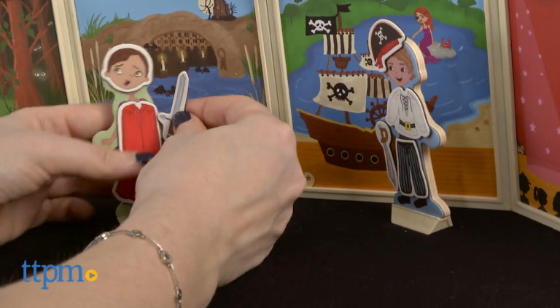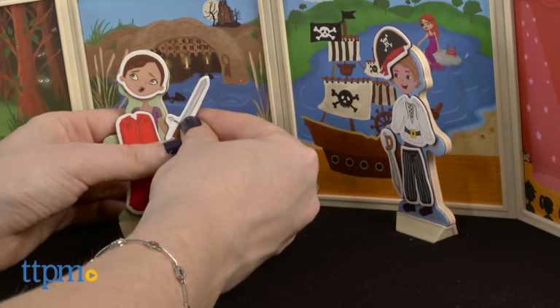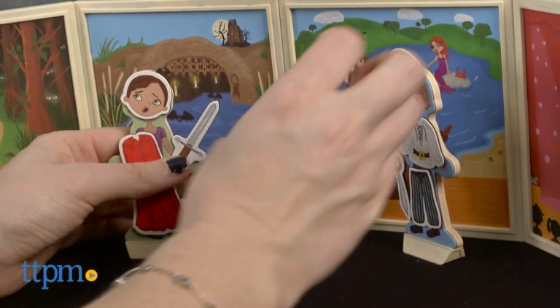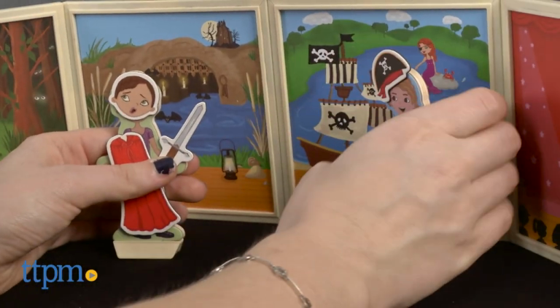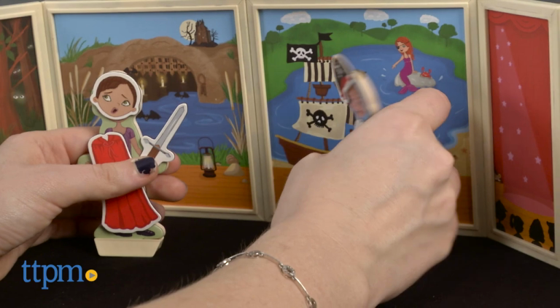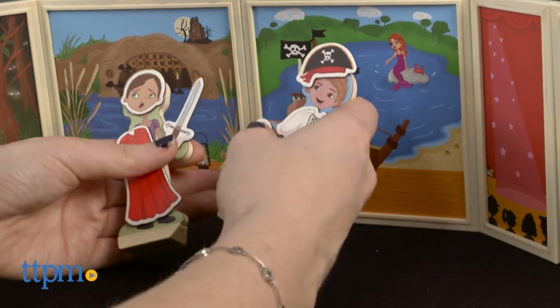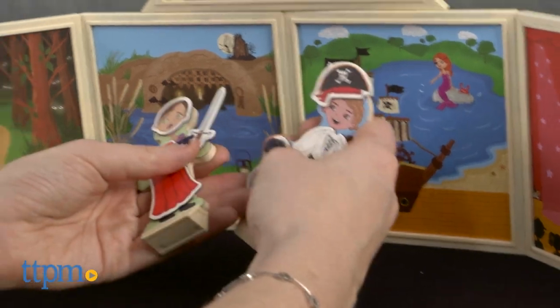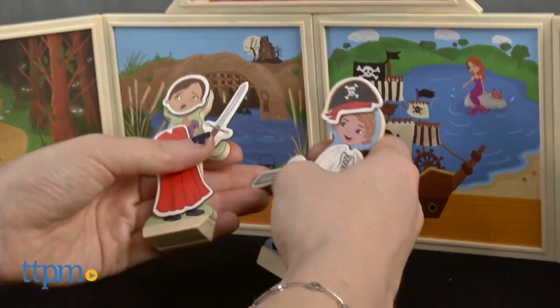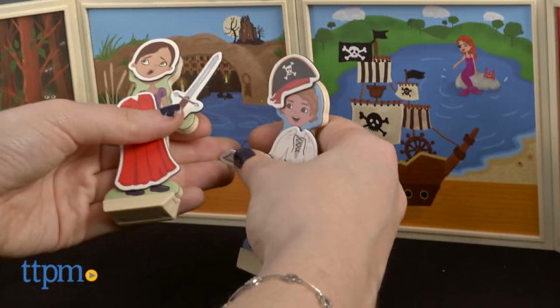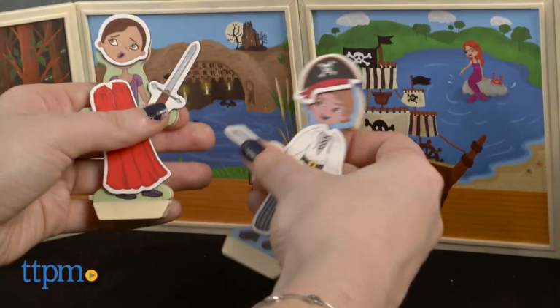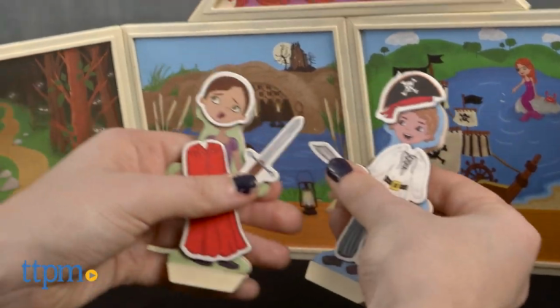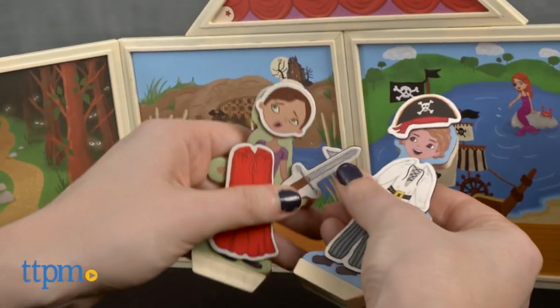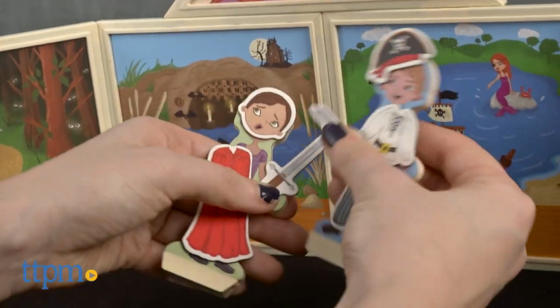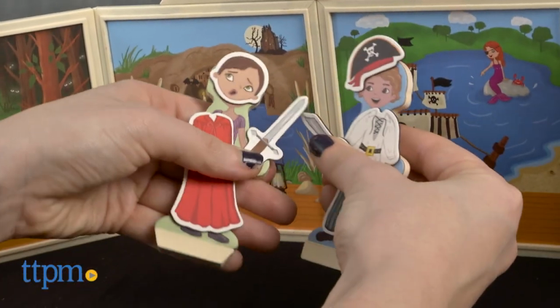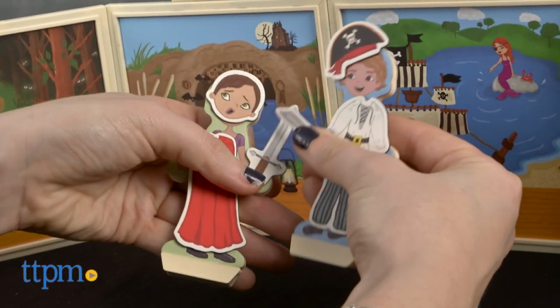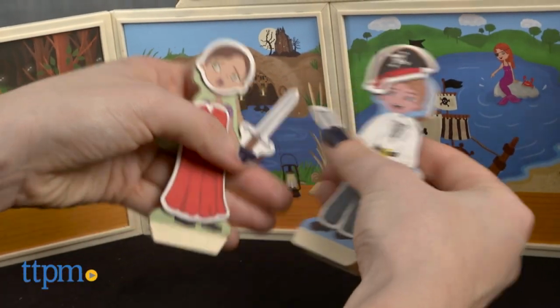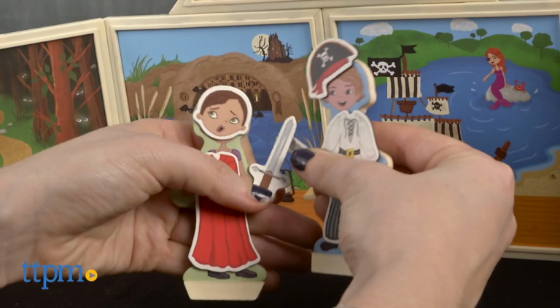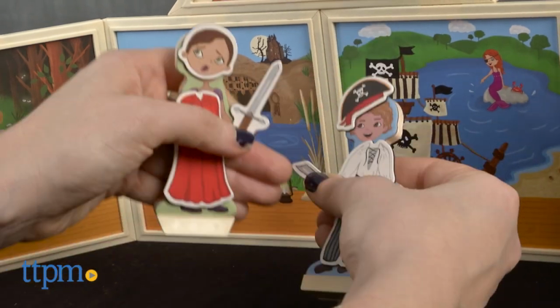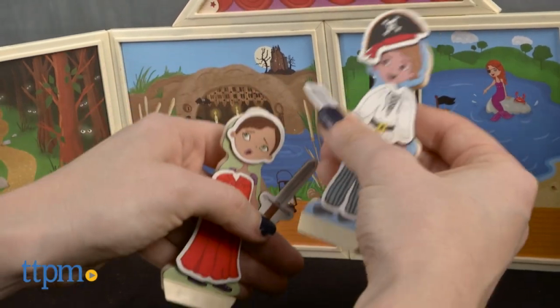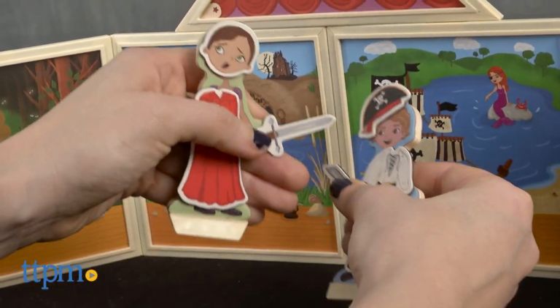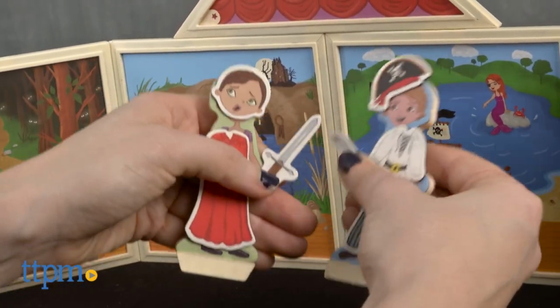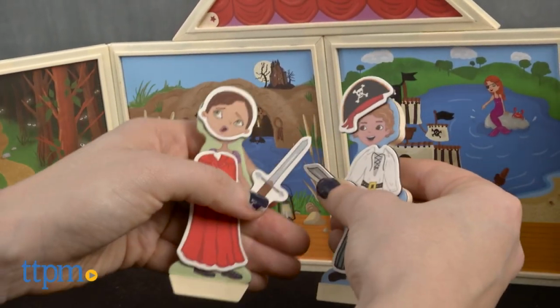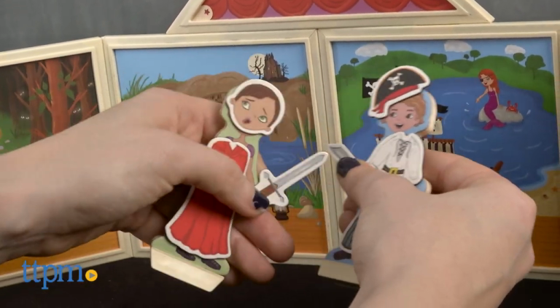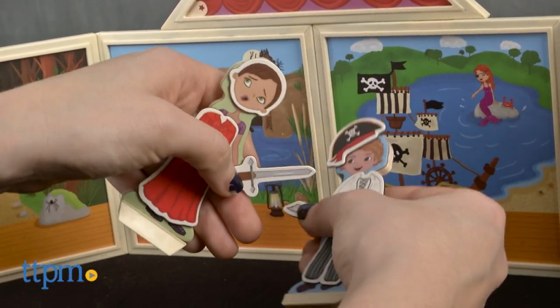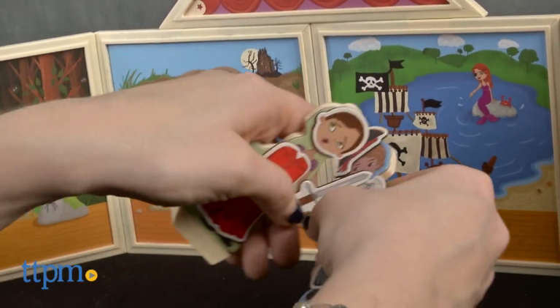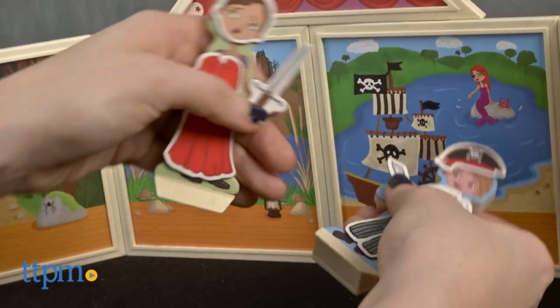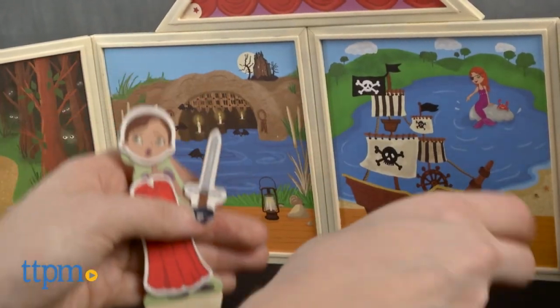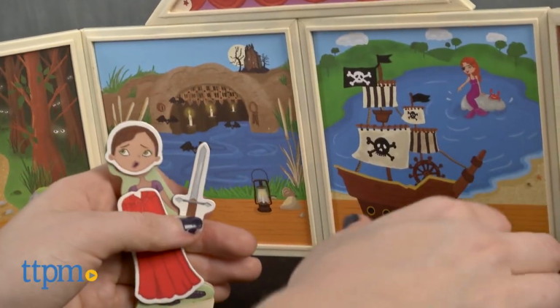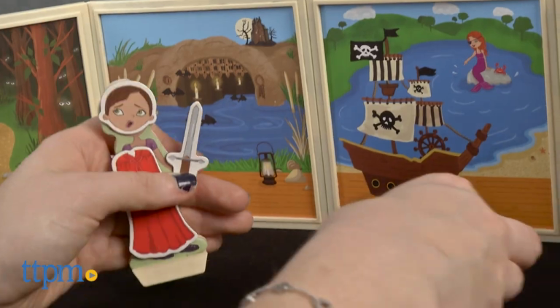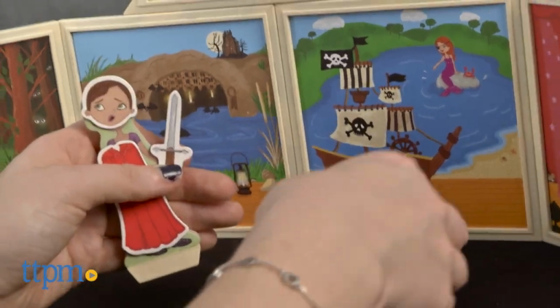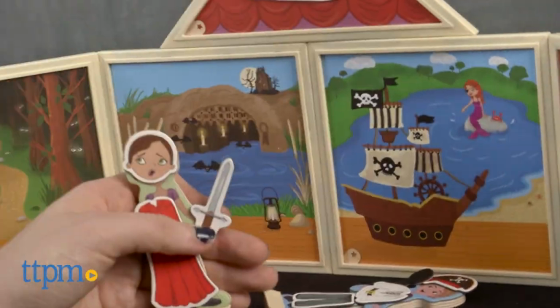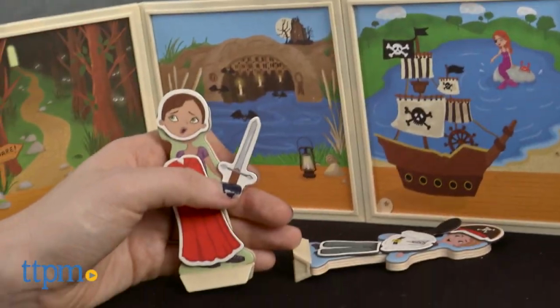Overall, we like the repeat play value this offers to help inspire kids' imaginations, while the building is easy and customizable for young kids. The Fairytale Theatre playset is from Build and Imagine and it's for ages 4 and up.